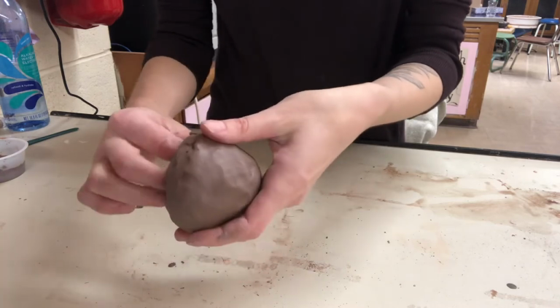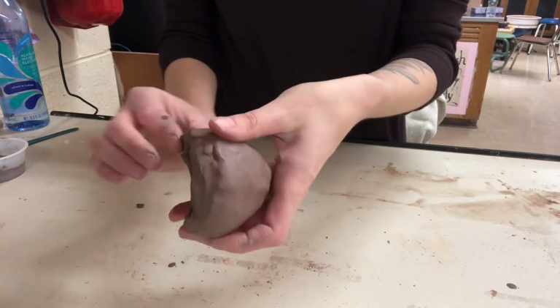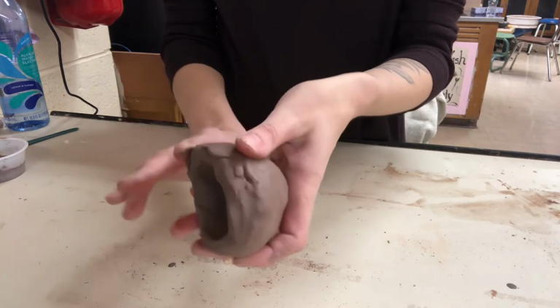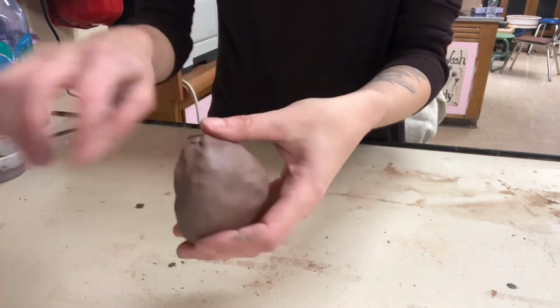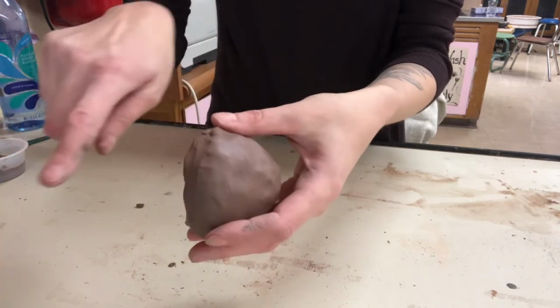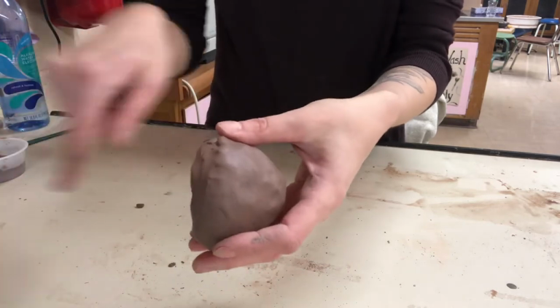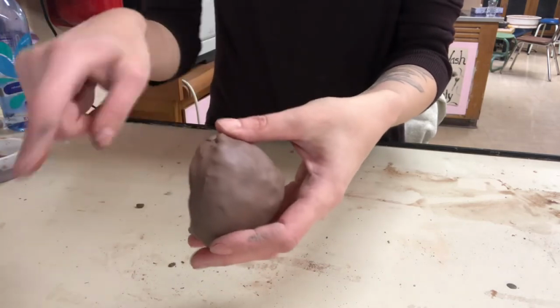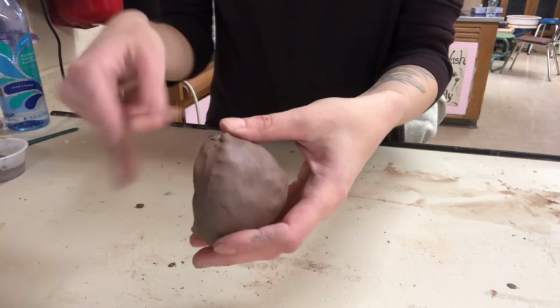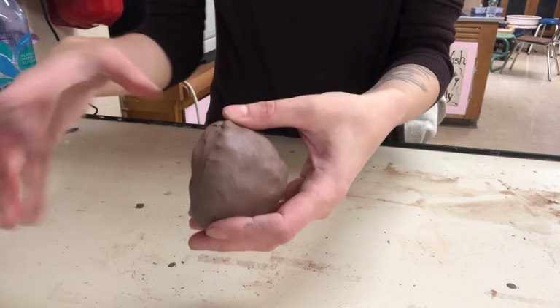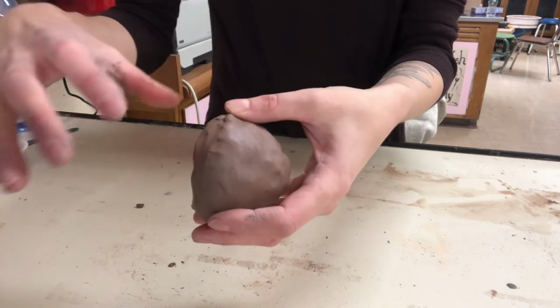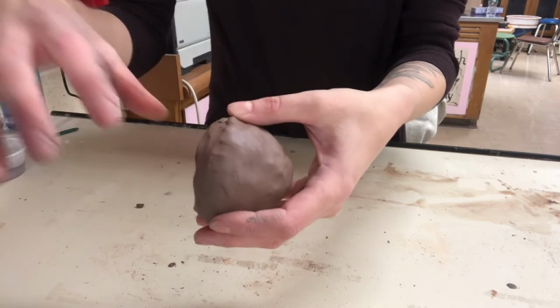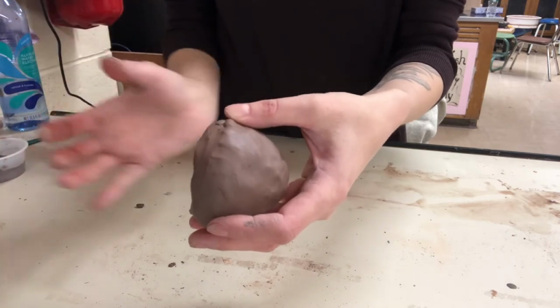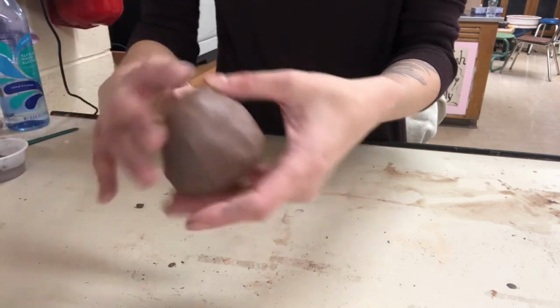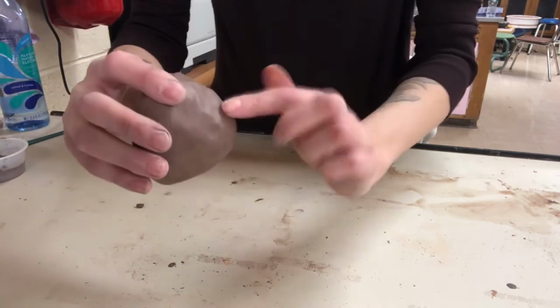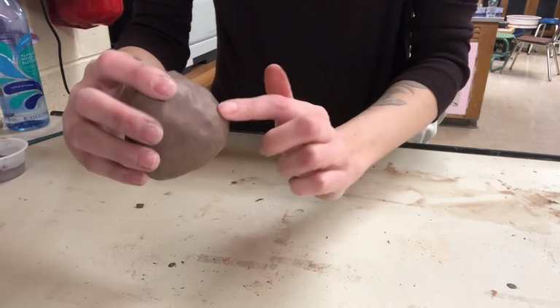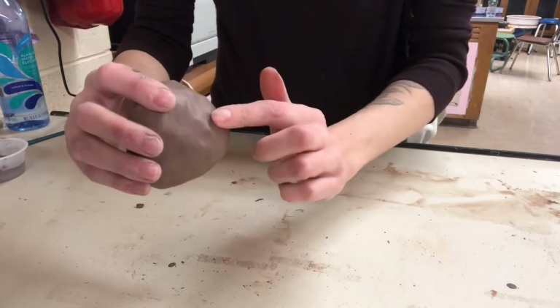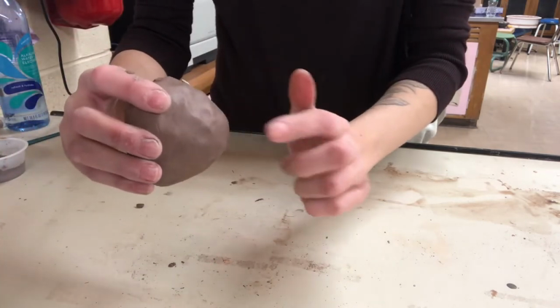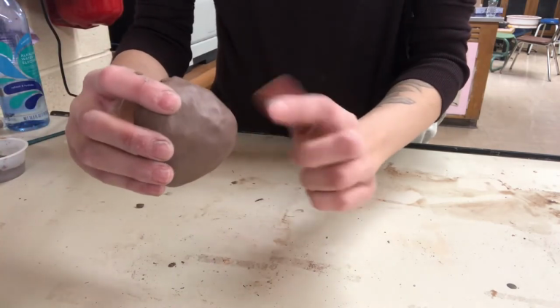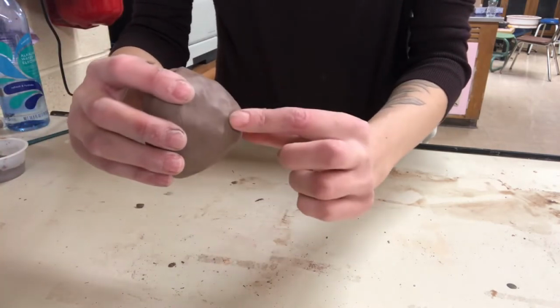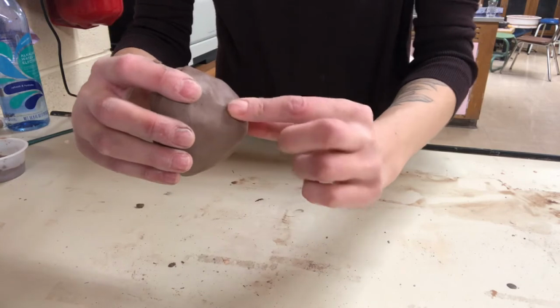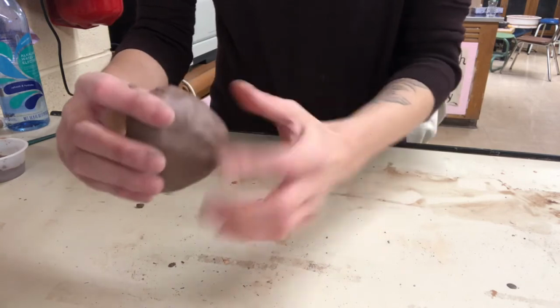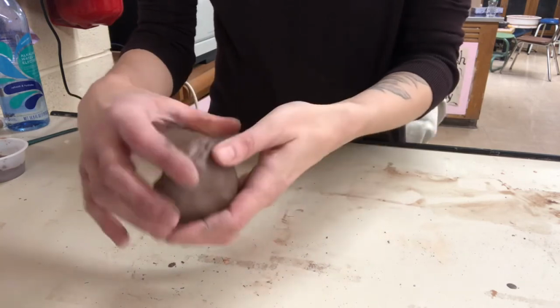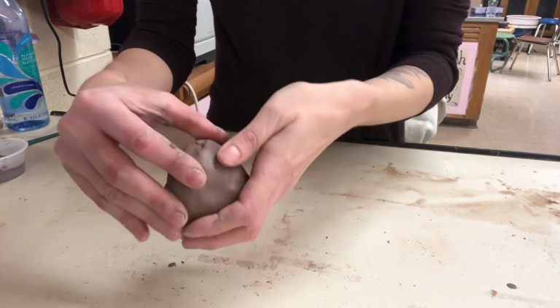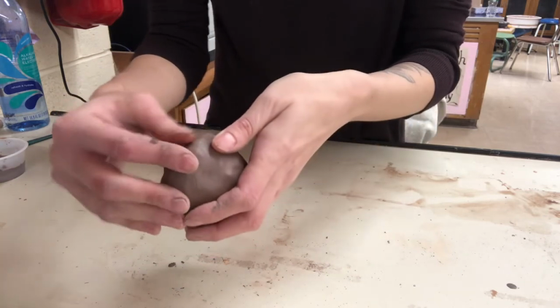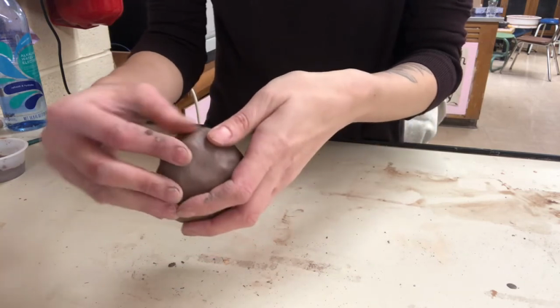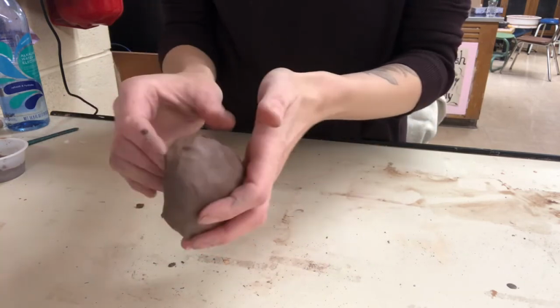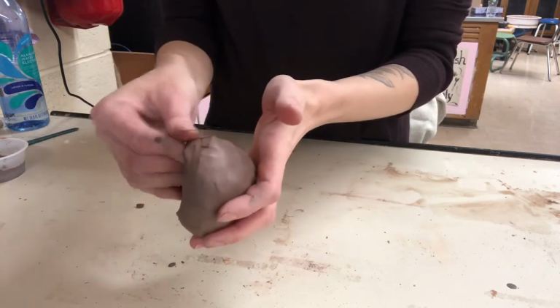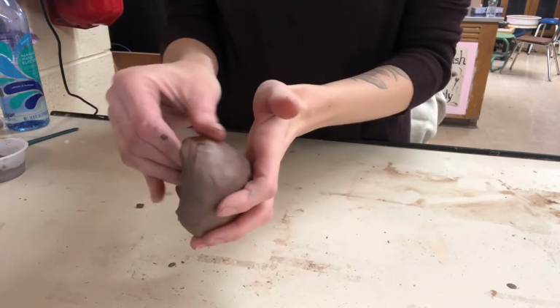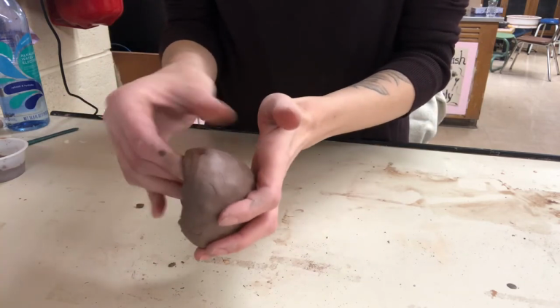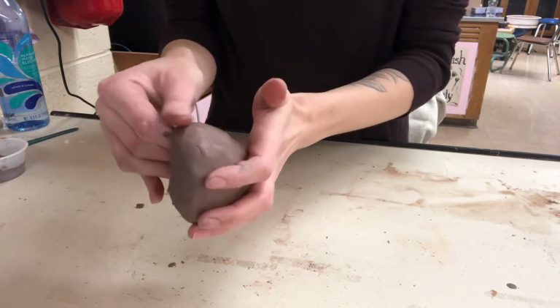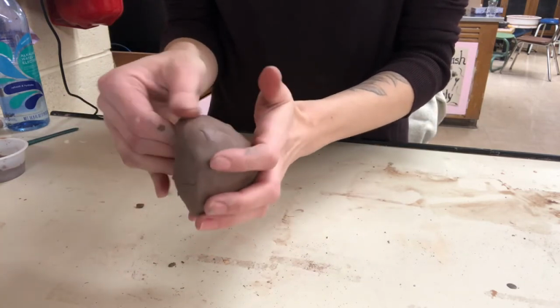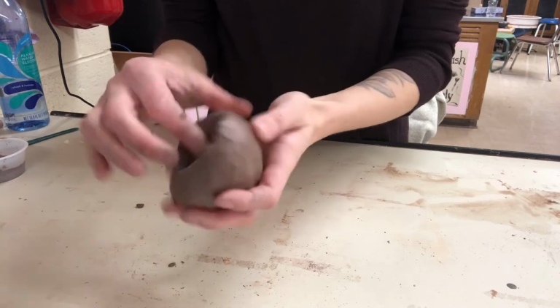Keep in mind the general shape of your person, animal, or whatever you're creating. I'm going to create one of my pinch pots a little more rounded in the back and keep this part a little more pointed because I'm going to be turning it into a fish — and this is just going to be my base.